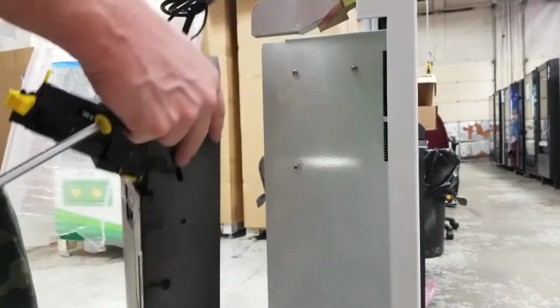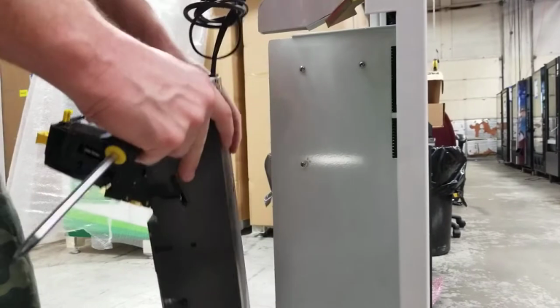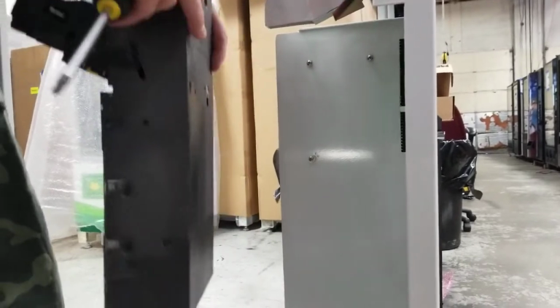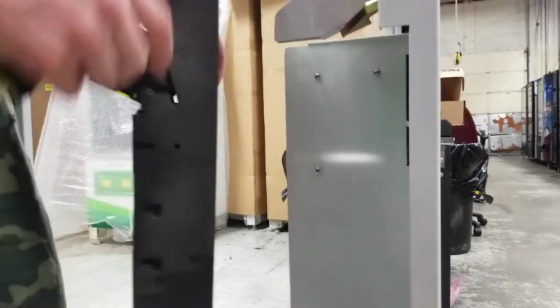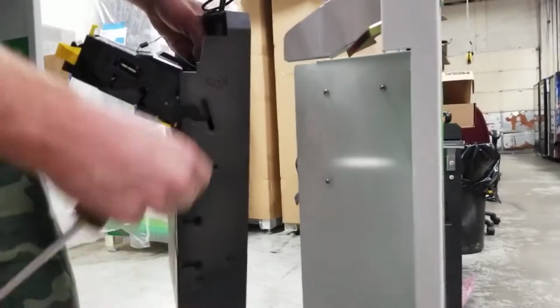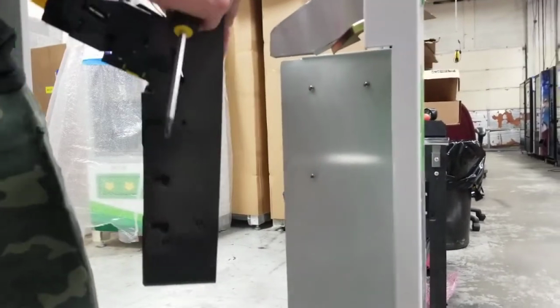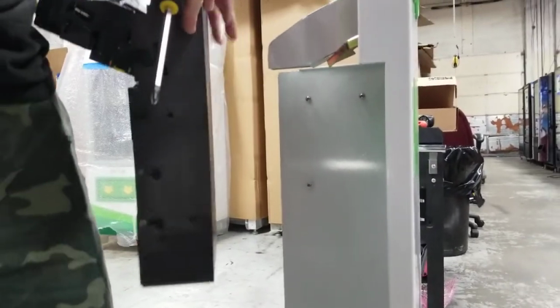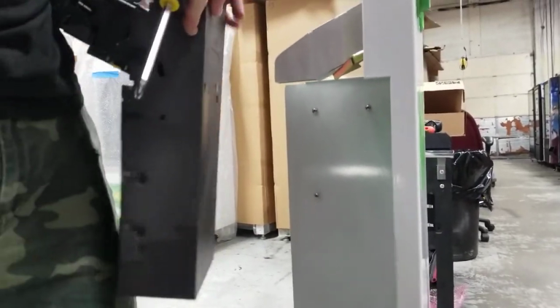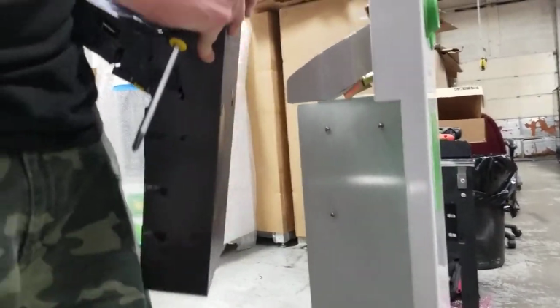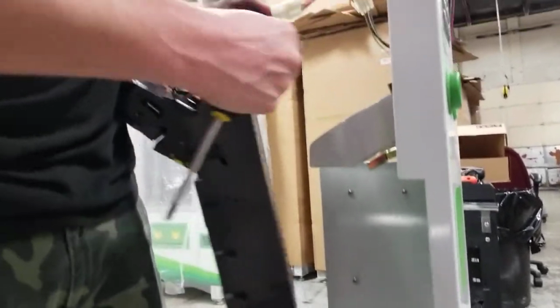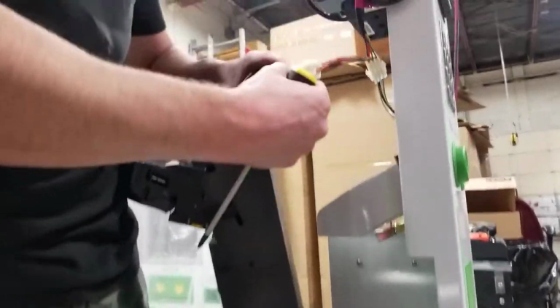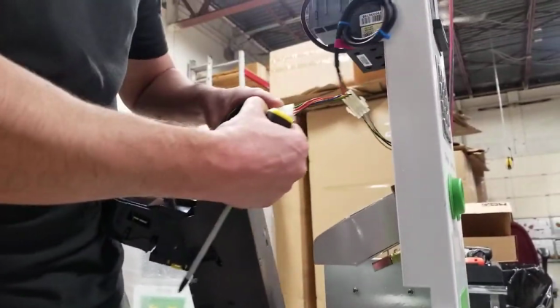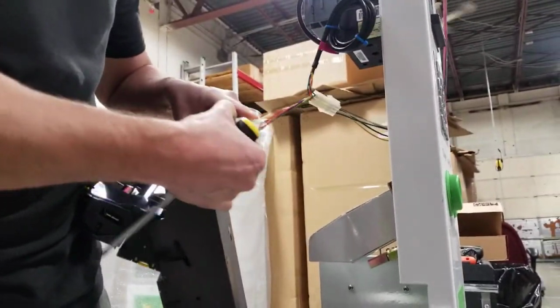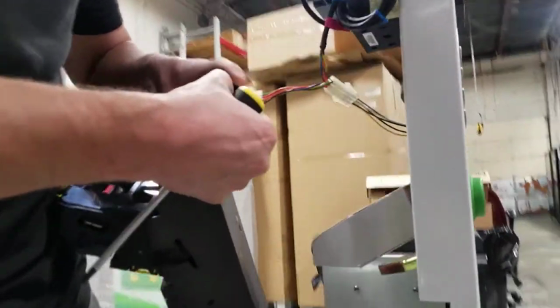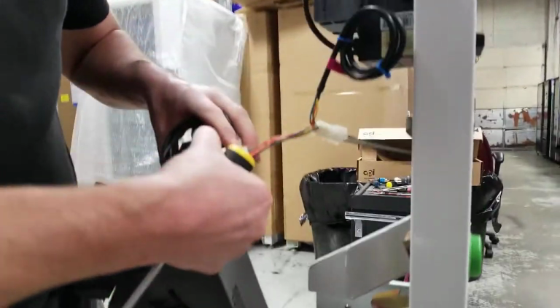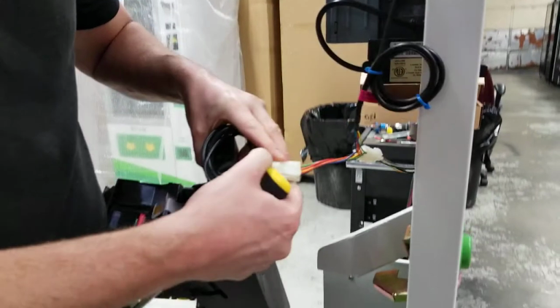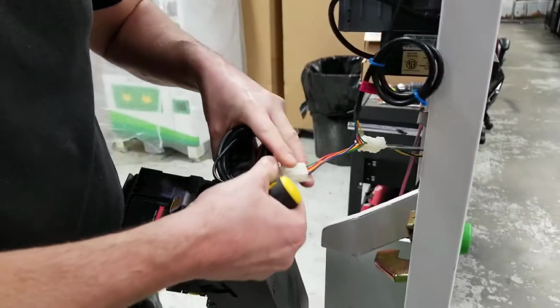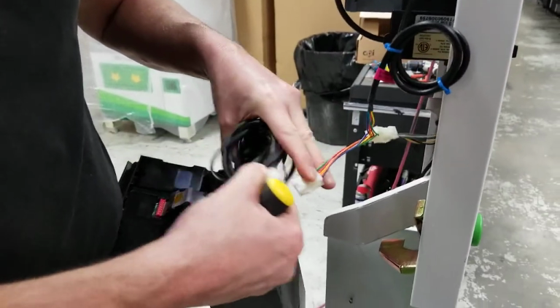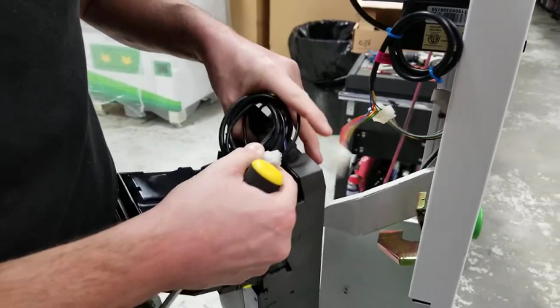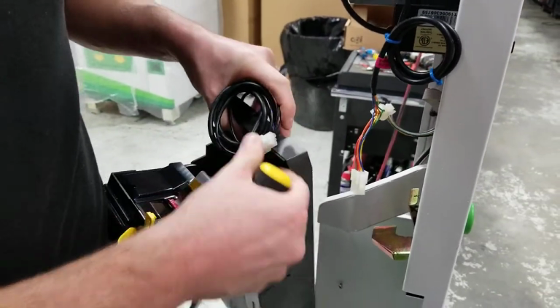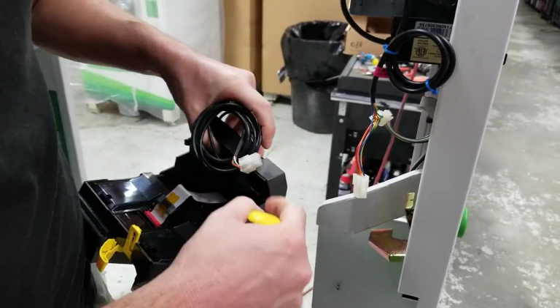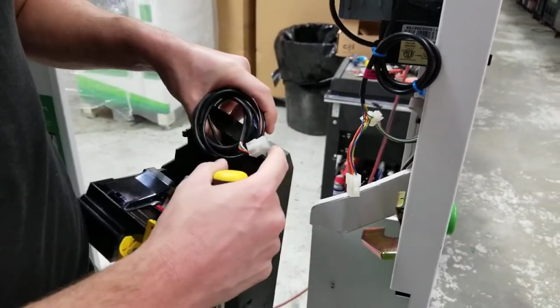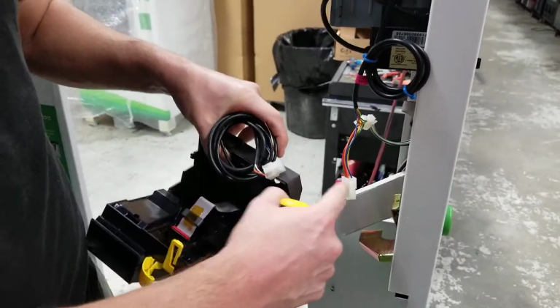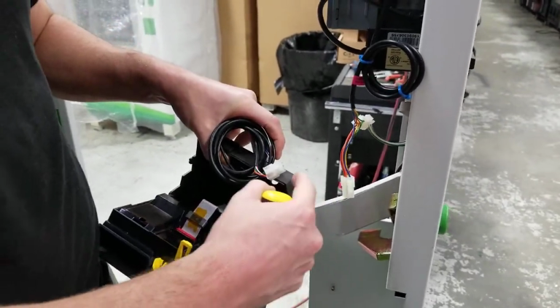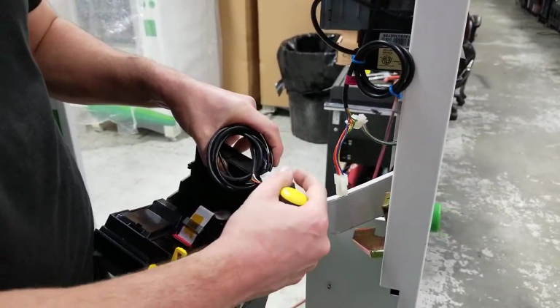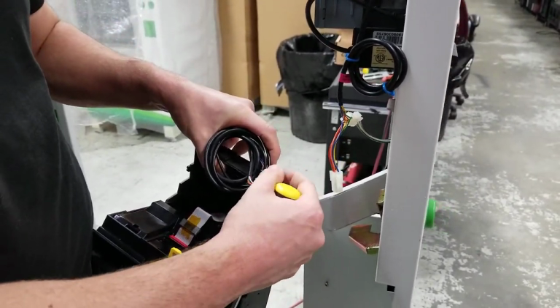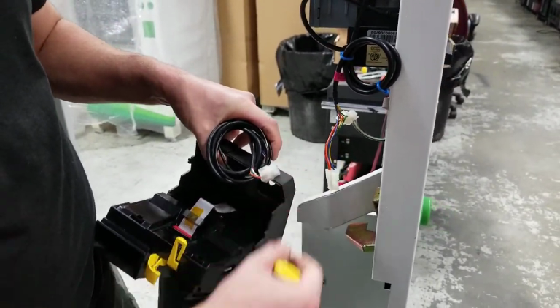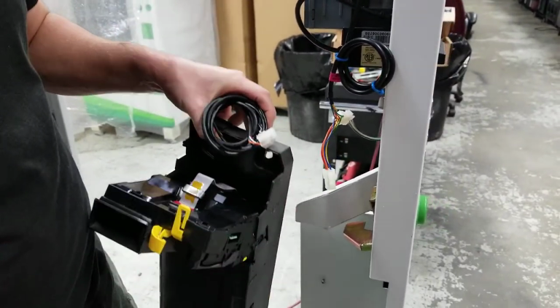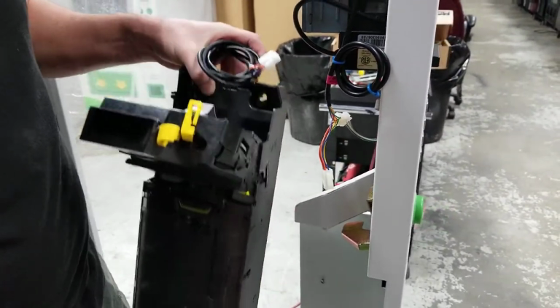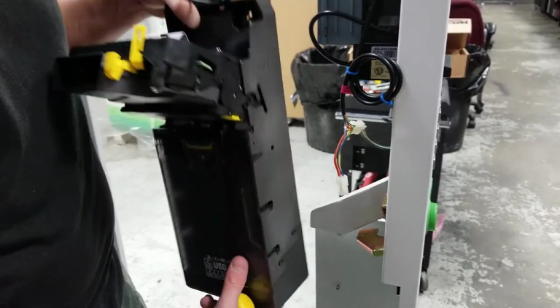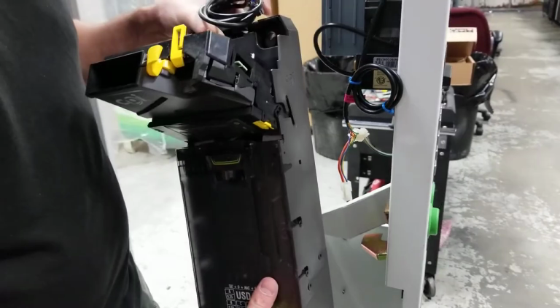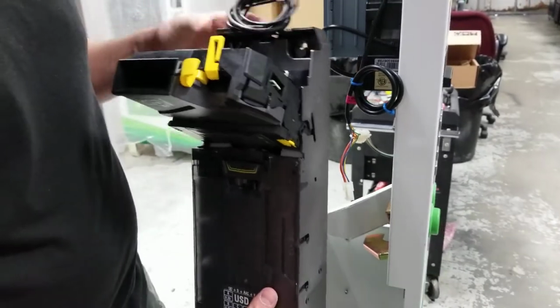Now what's important about turning off the machine is you don't want power running to this when you disconnect it. It's really important that there's no power, because what will happen is you'll short something out and it'll arc the power. So that's how you remove the coin mech.